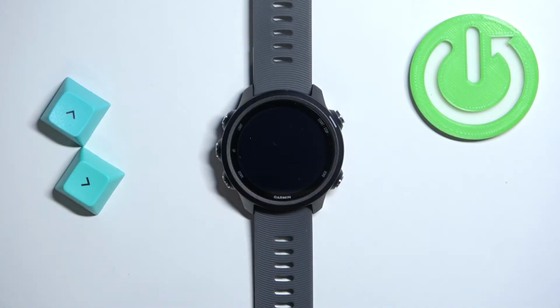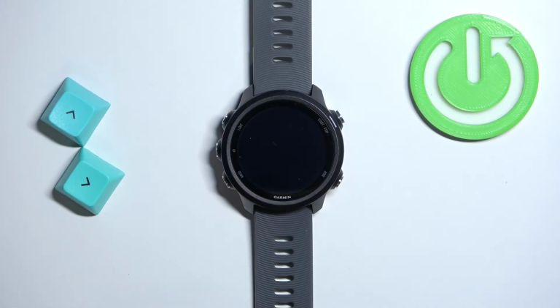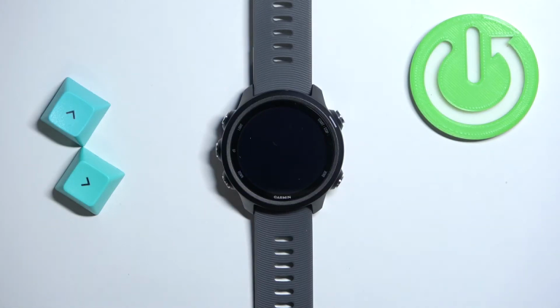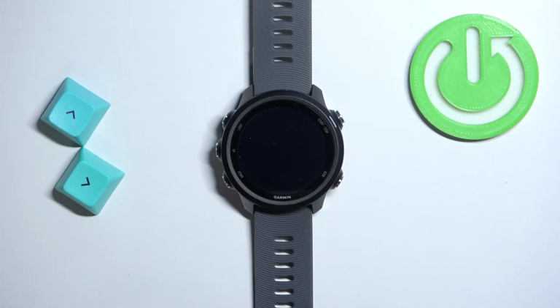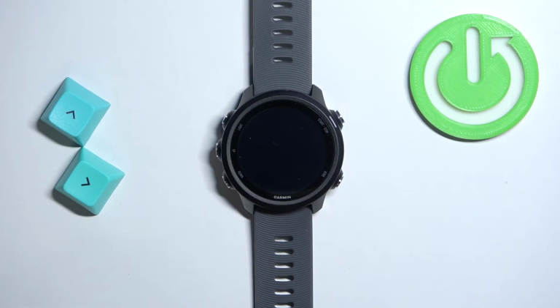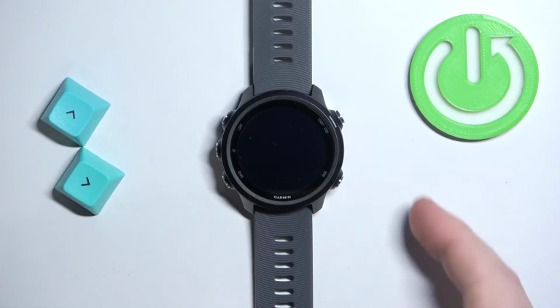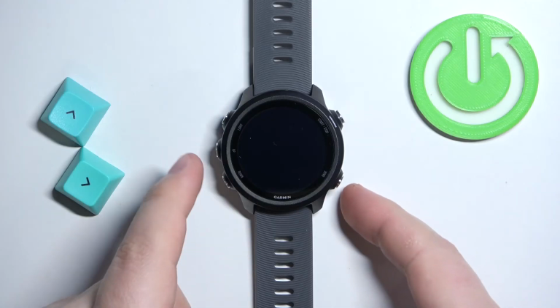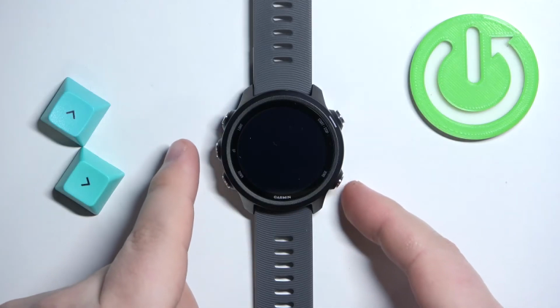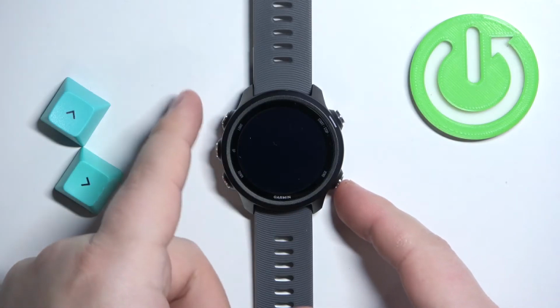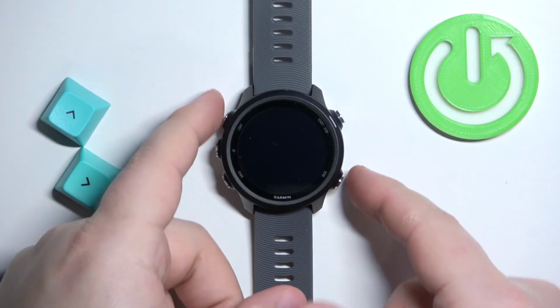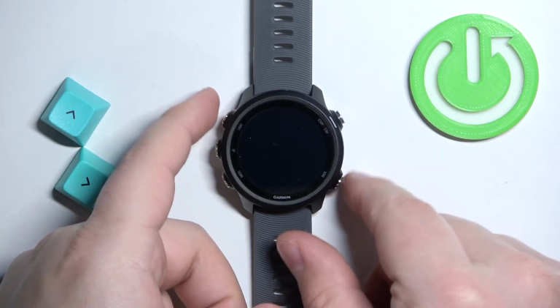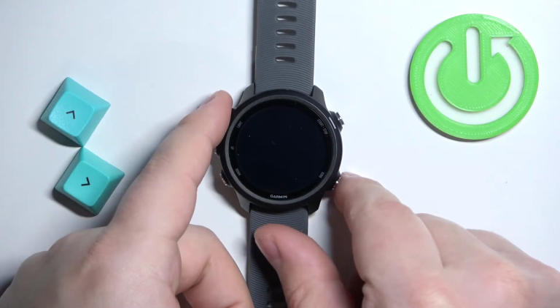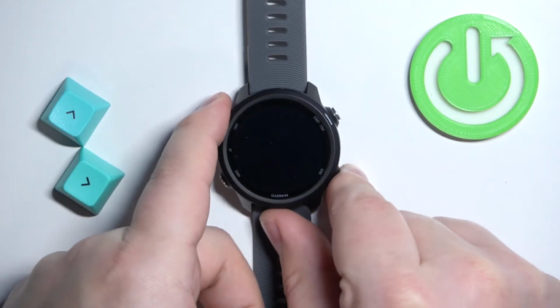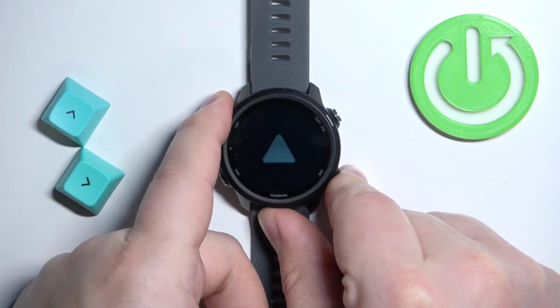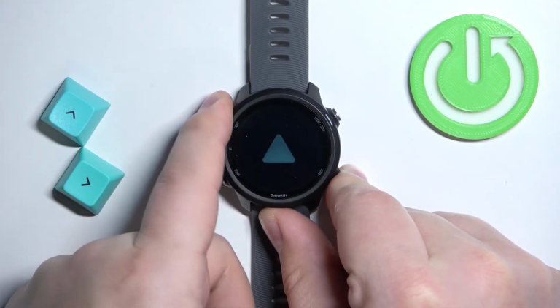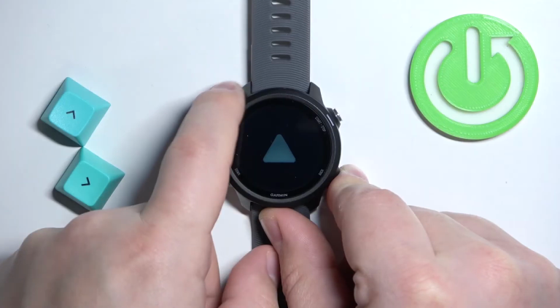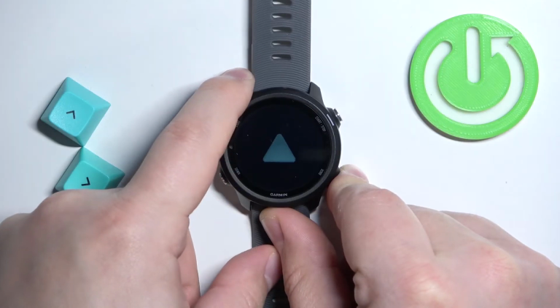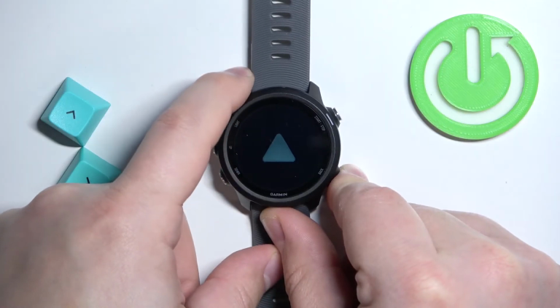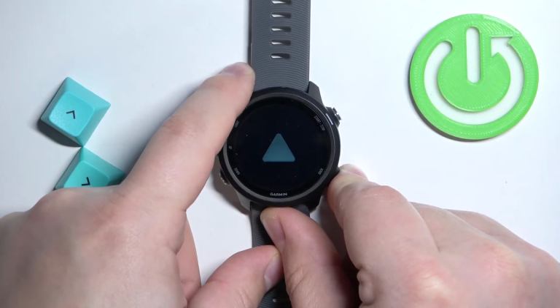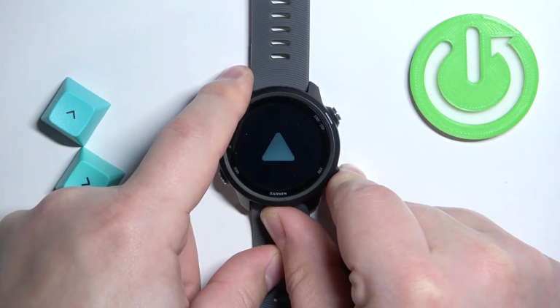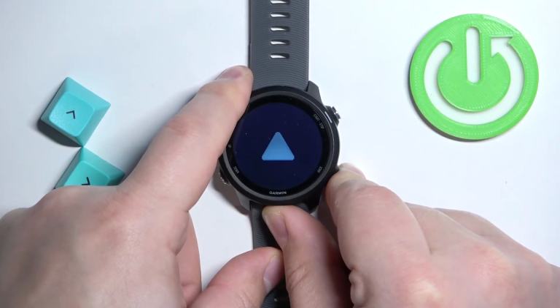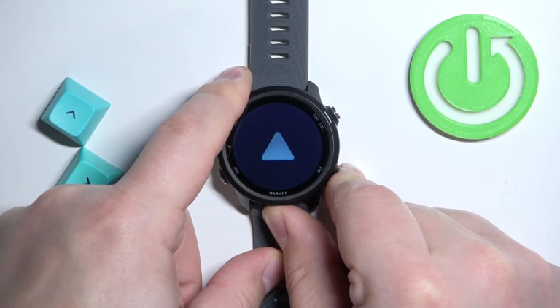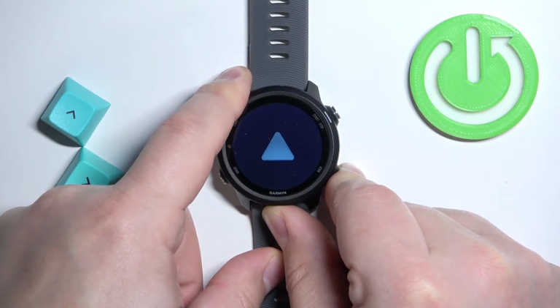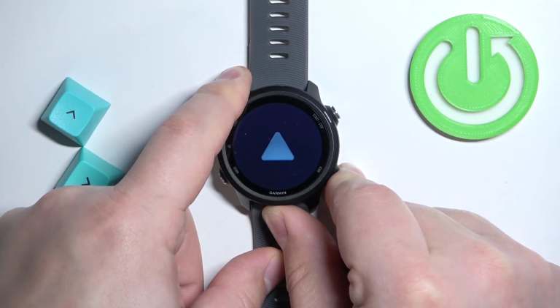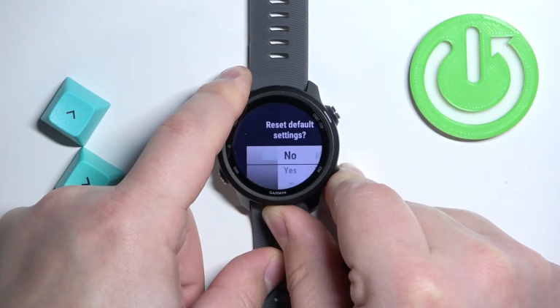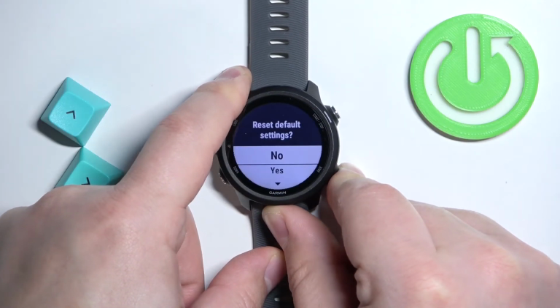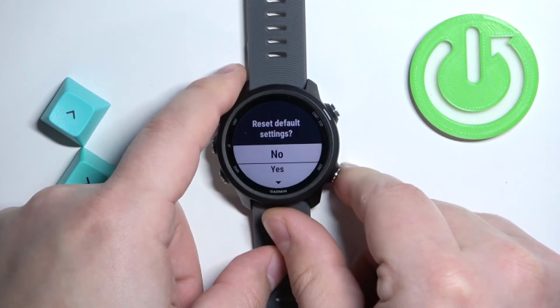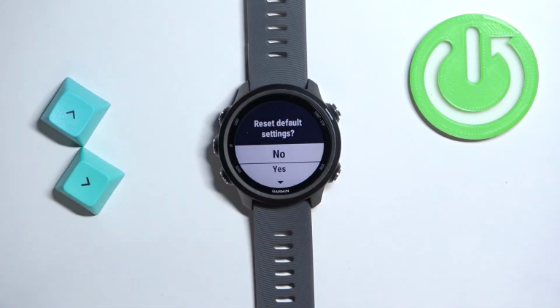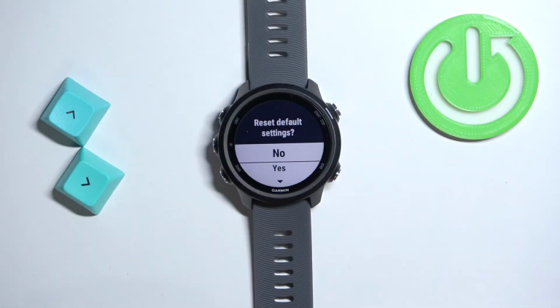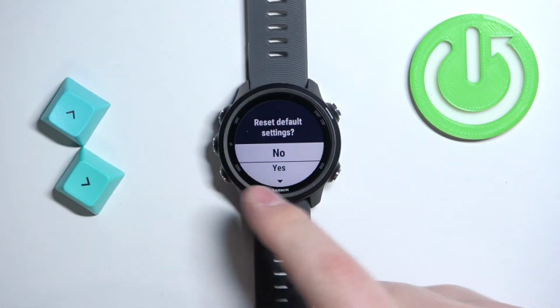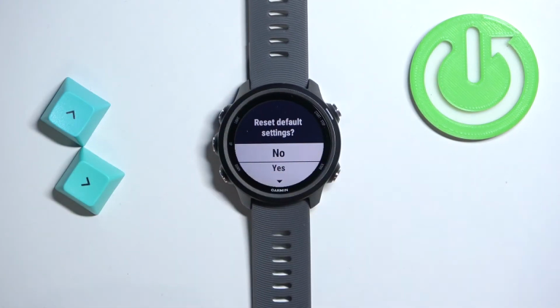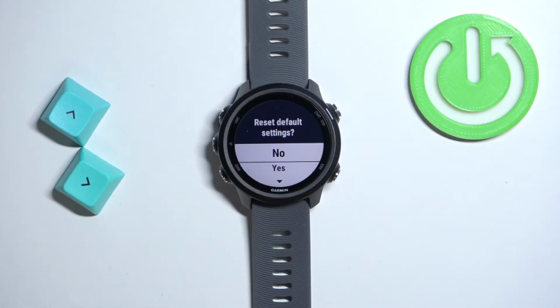After the watch turns off, you will need to press and hold the back button and the light button together. Once the watch turns on, release the light button but keep holding the back button. After a couple of seconds you should see this menu on the screen.